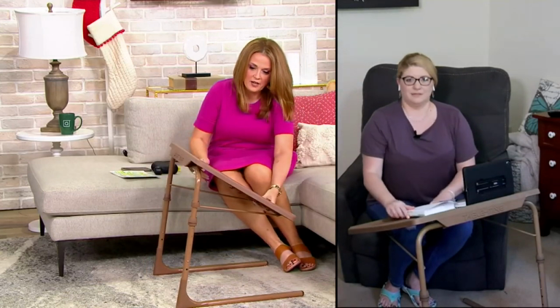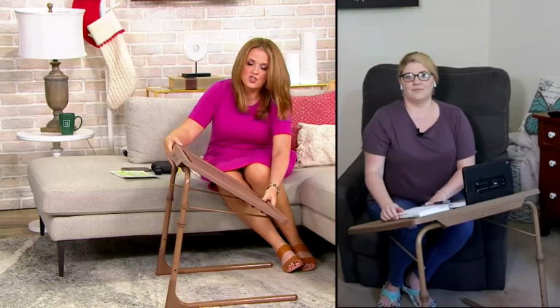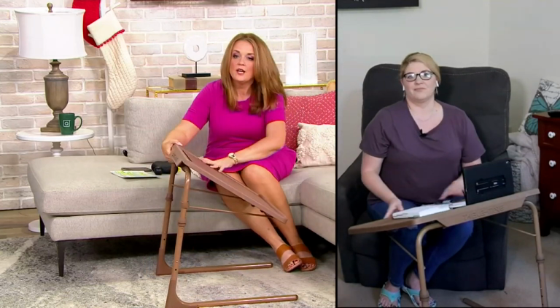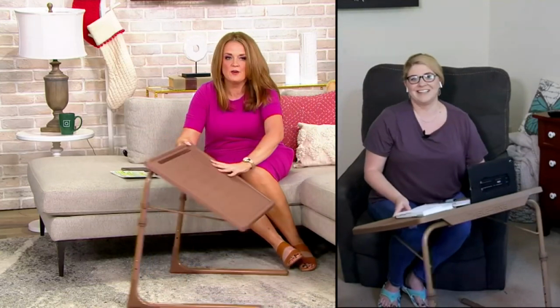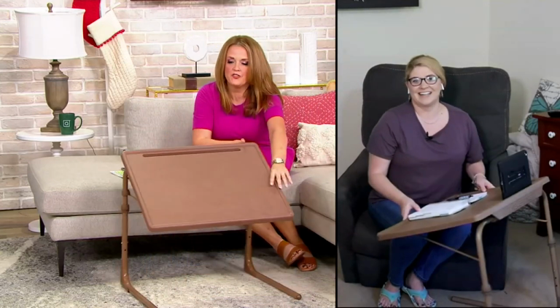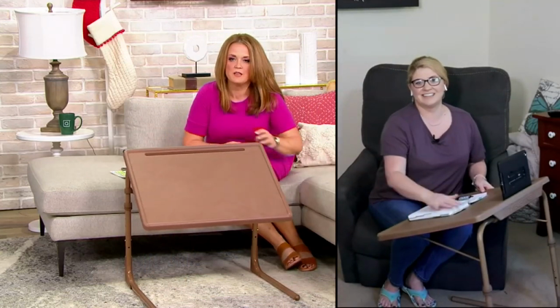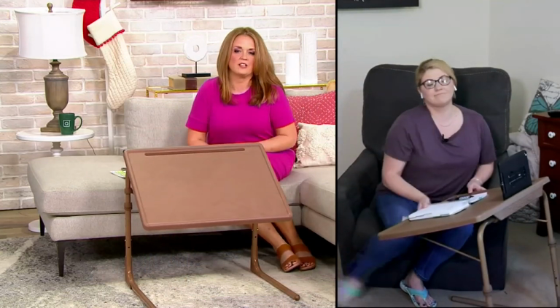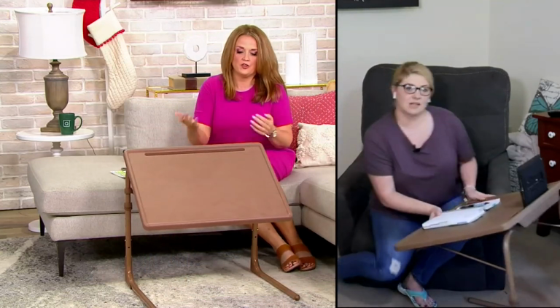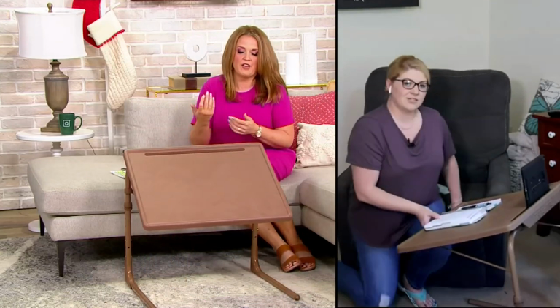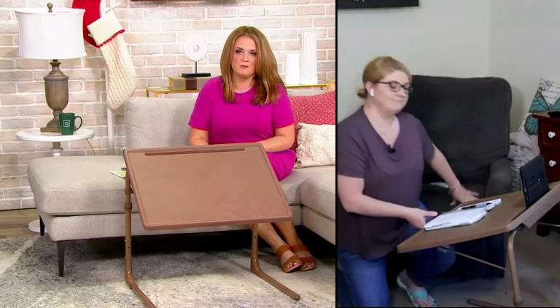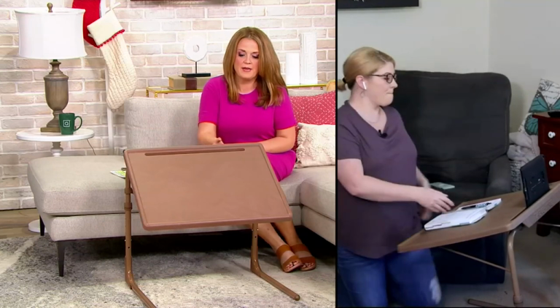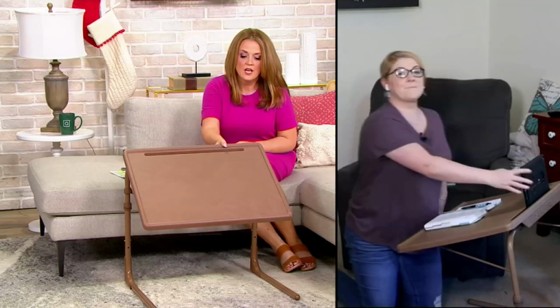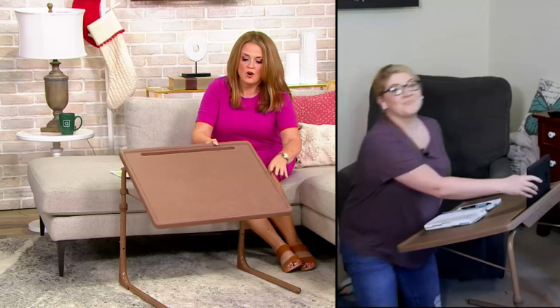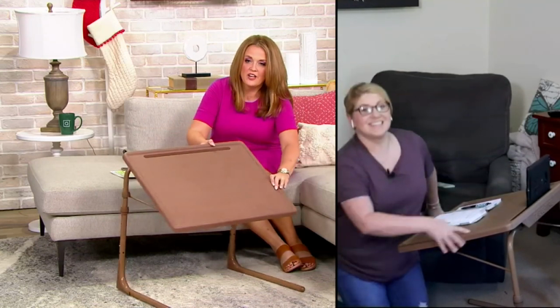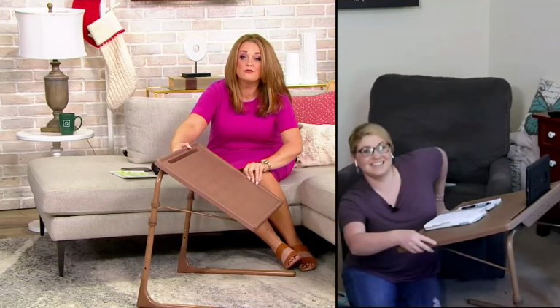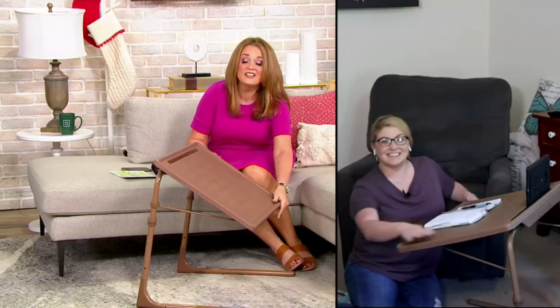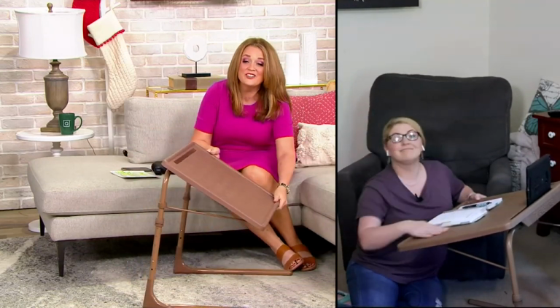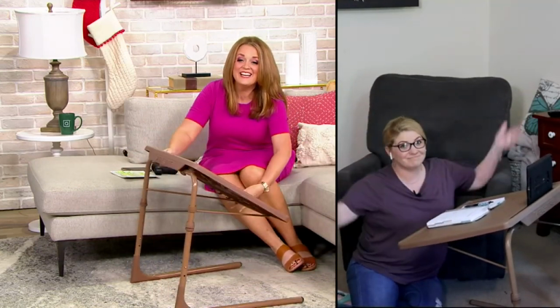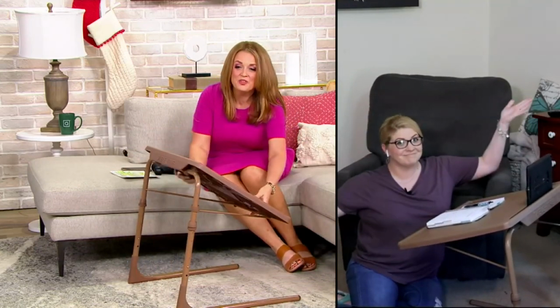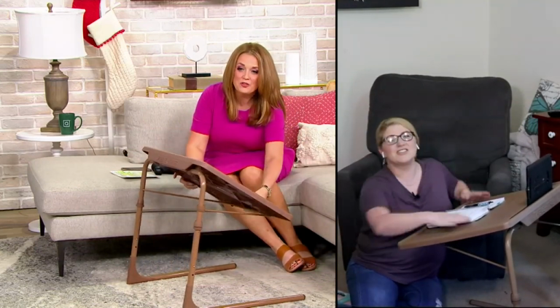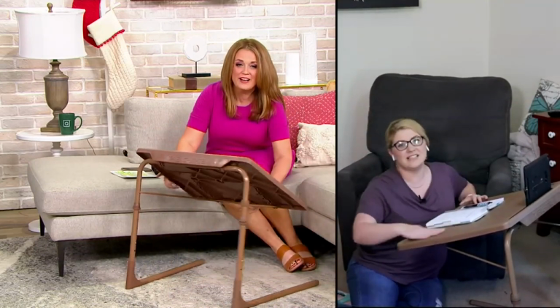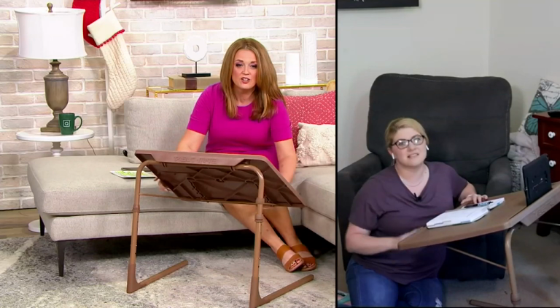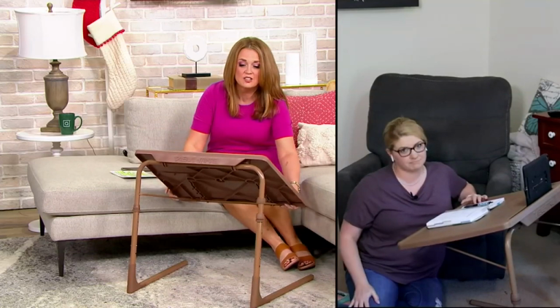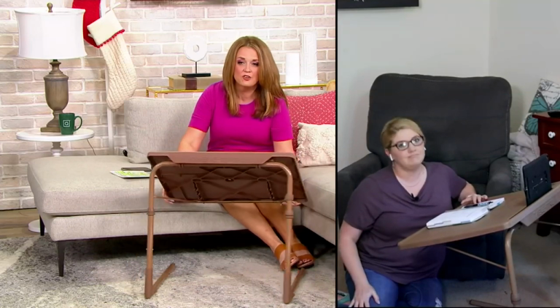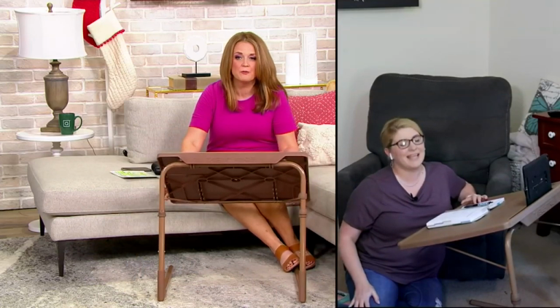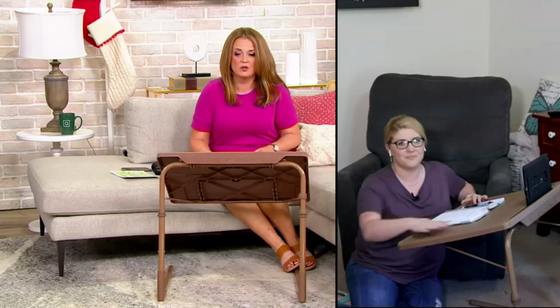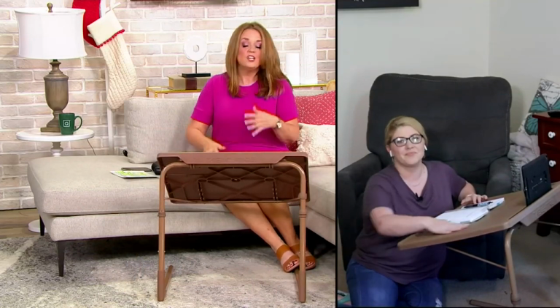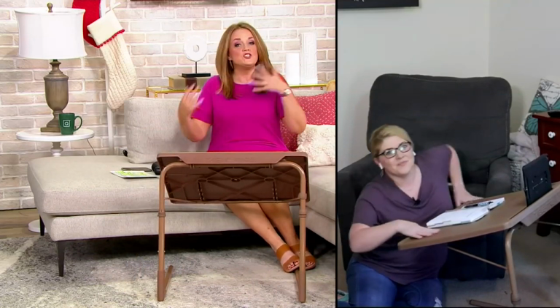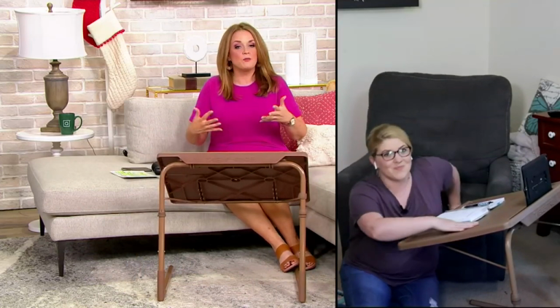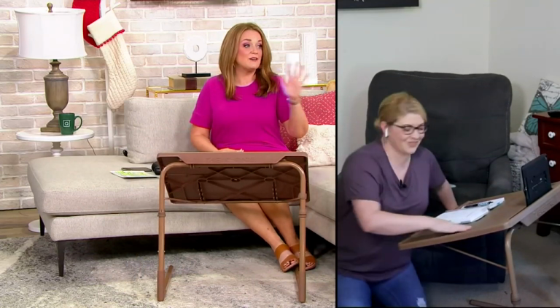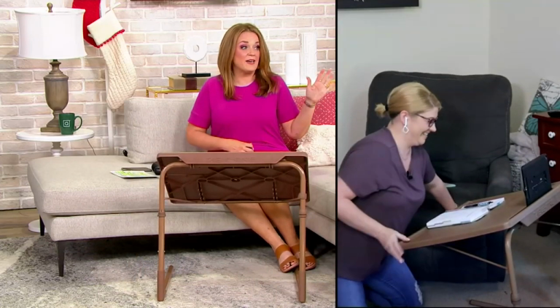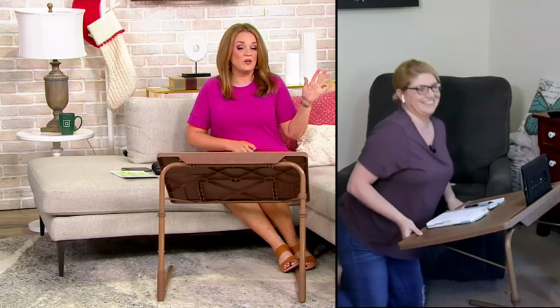I'm adjusting it to different heights to show you different uses. Maybe you have little ones taking music lessons — you could use it for sheet music. Maybe you're sitting on the floor and you want to do some crafting or journaling — you can do that too.